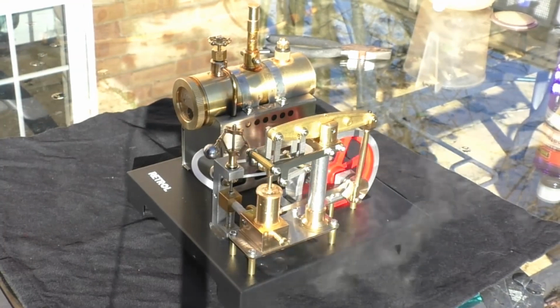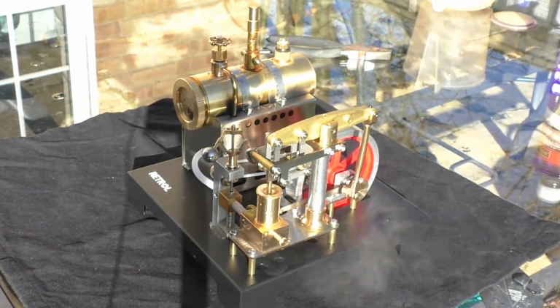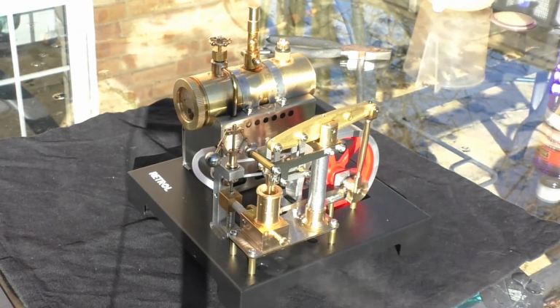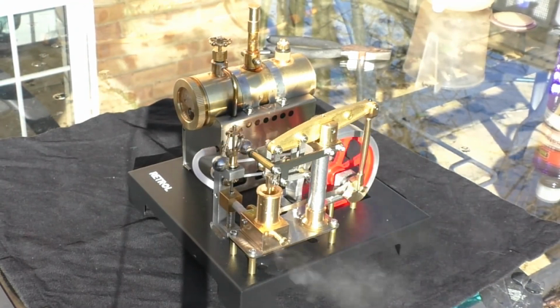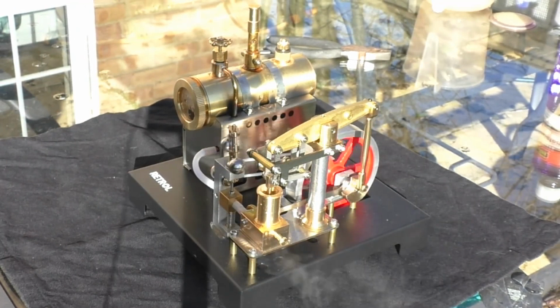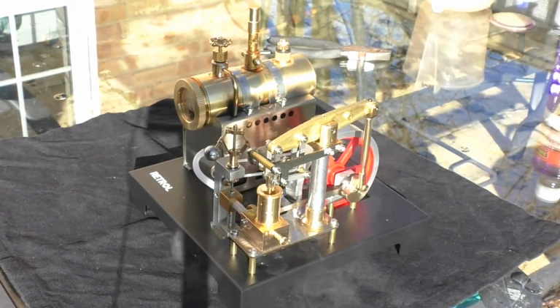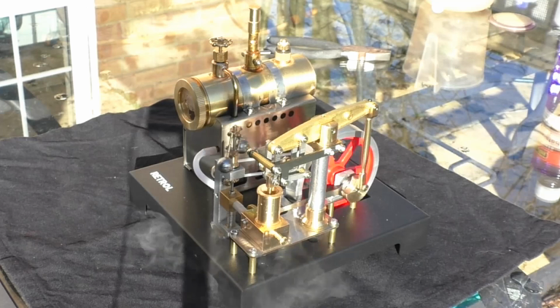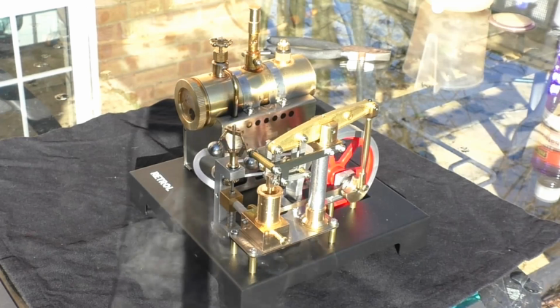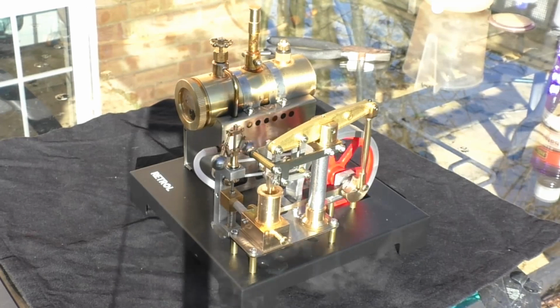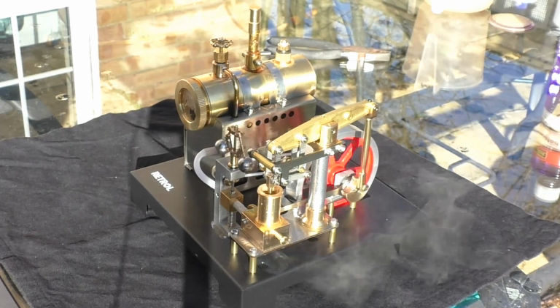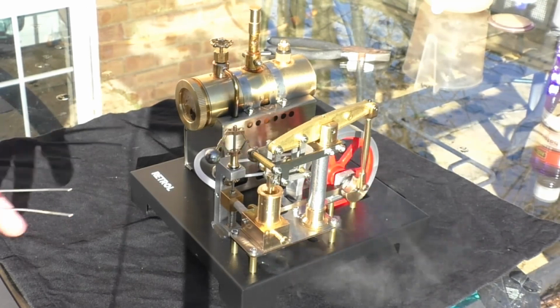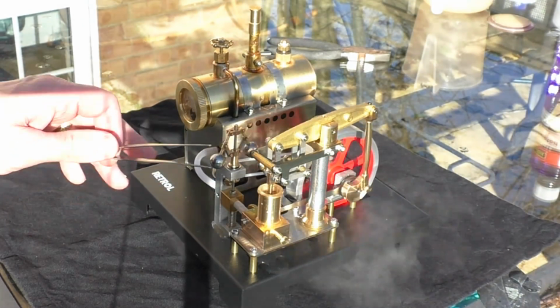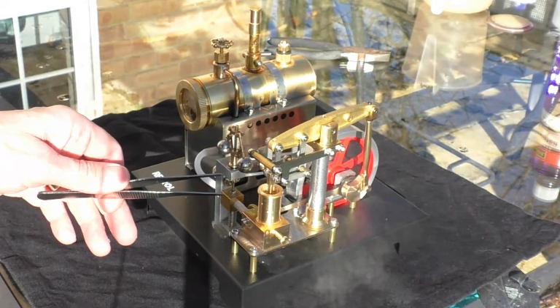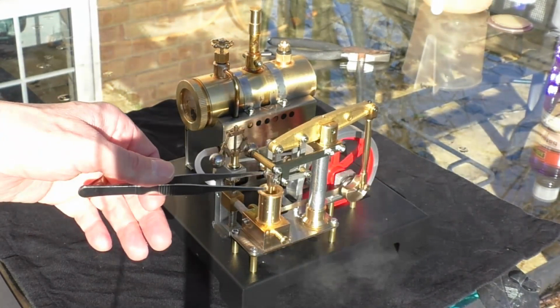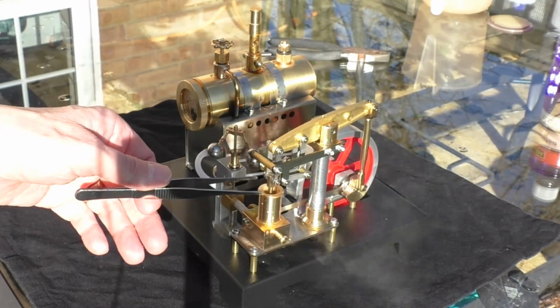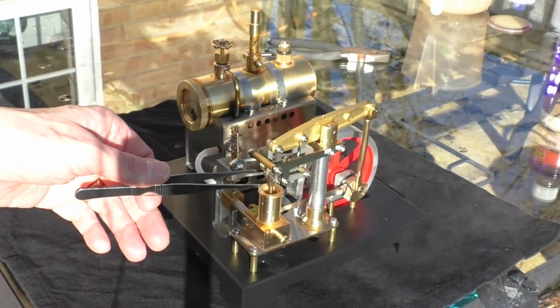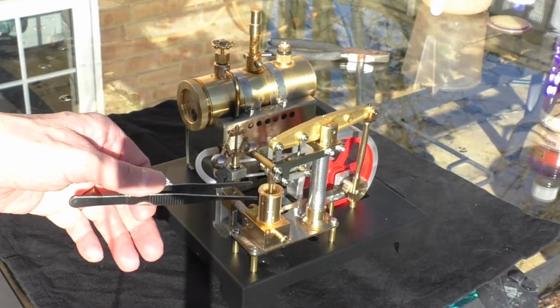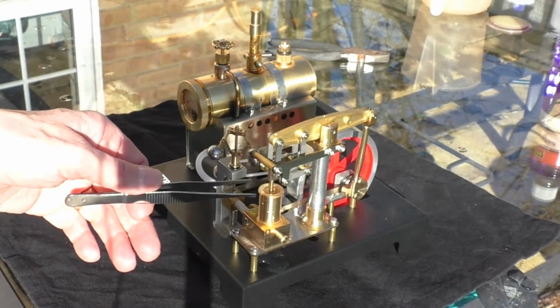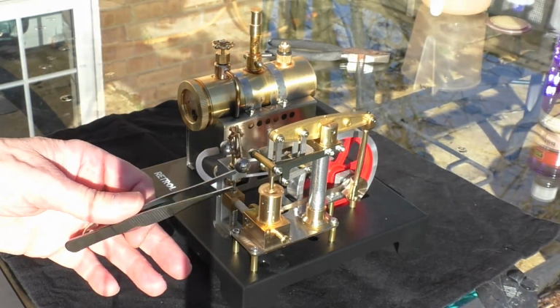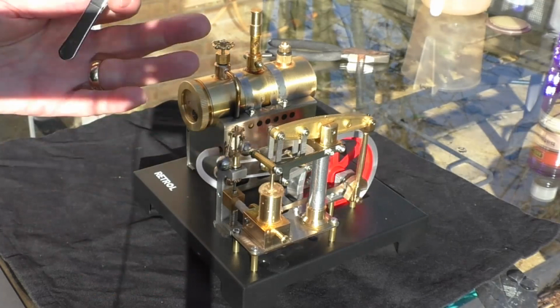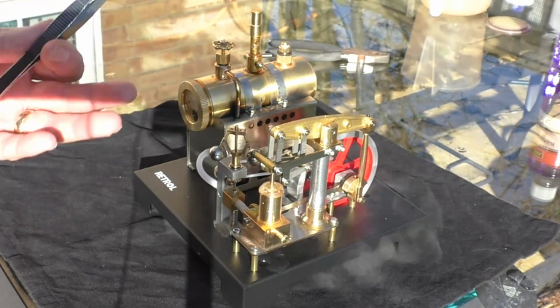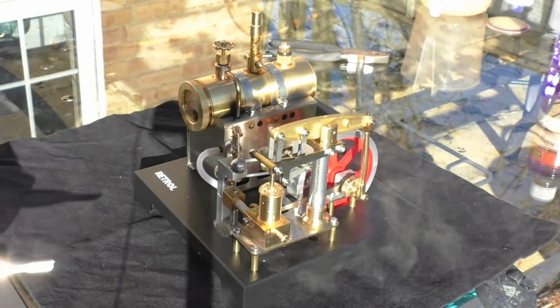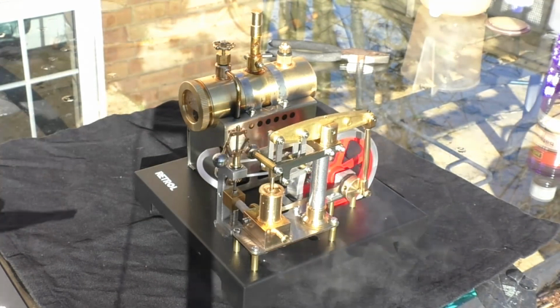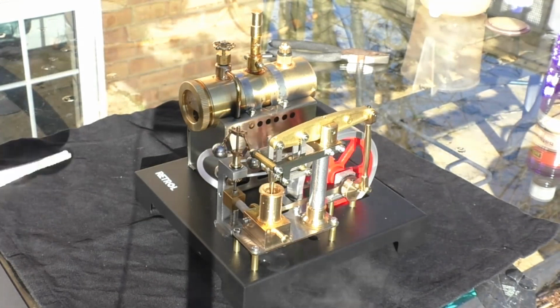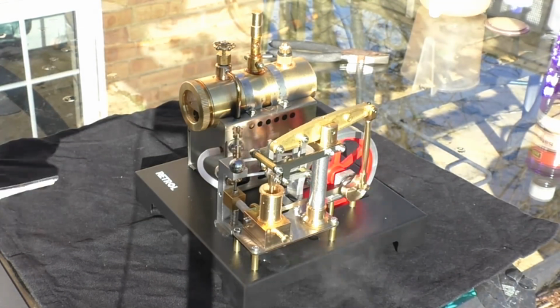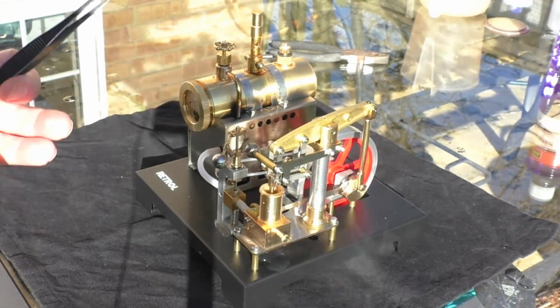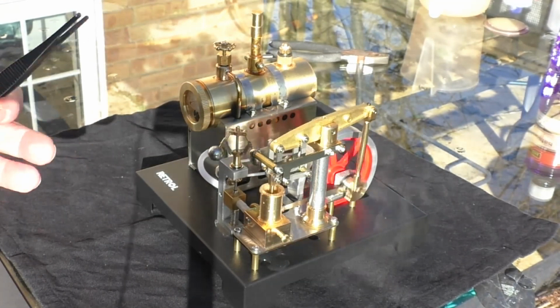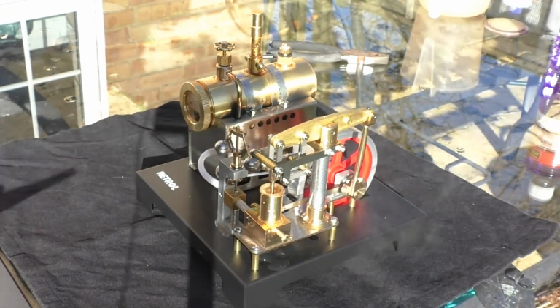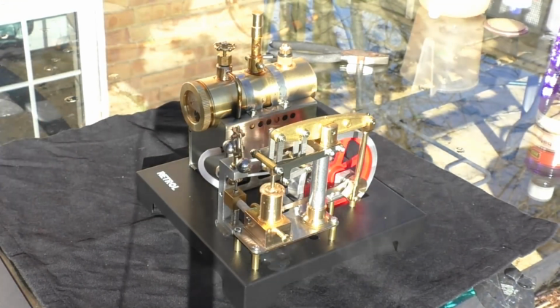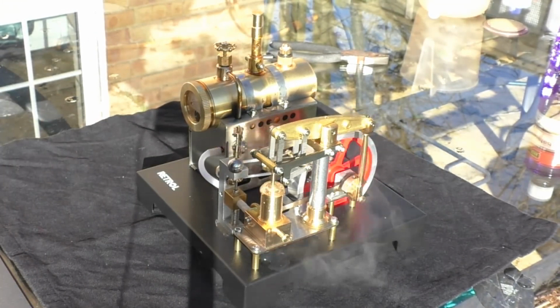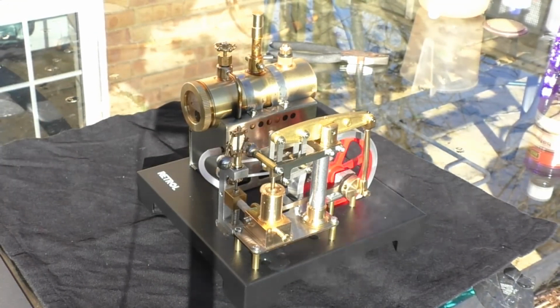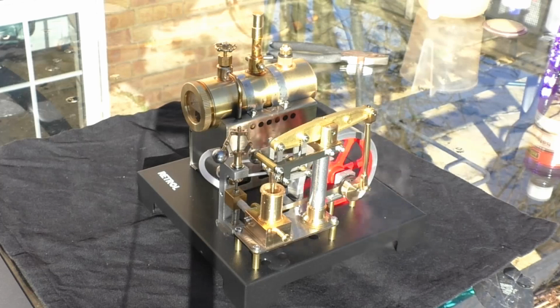But isn't it lovely? It makes a really nice sound and the smell of this hot steam oil from the piston — it's sort of evaporating. It's got that real smell of a steam engine. It's lovely.